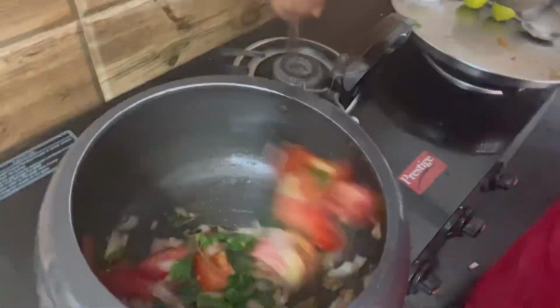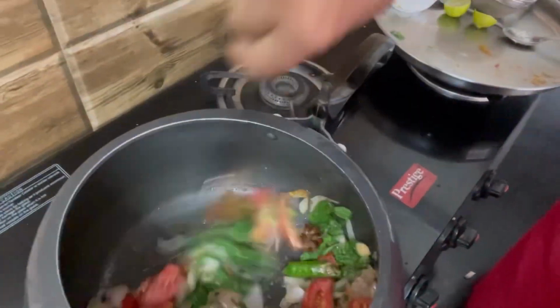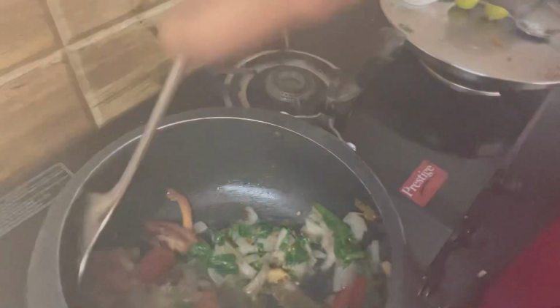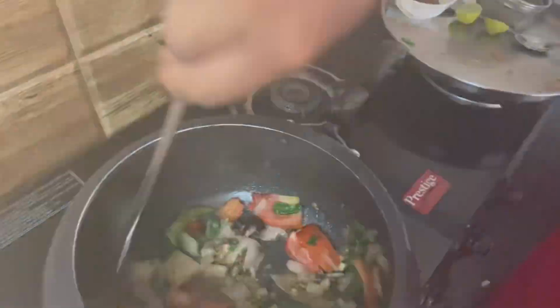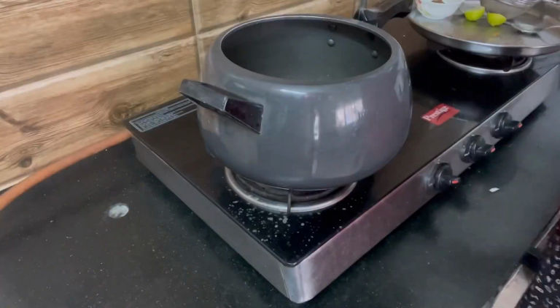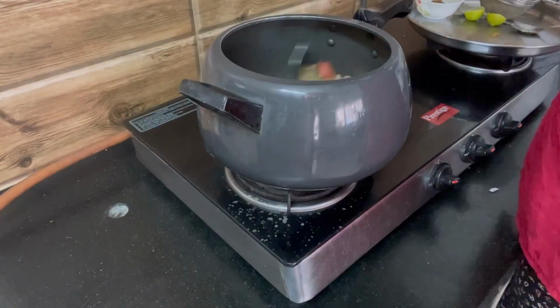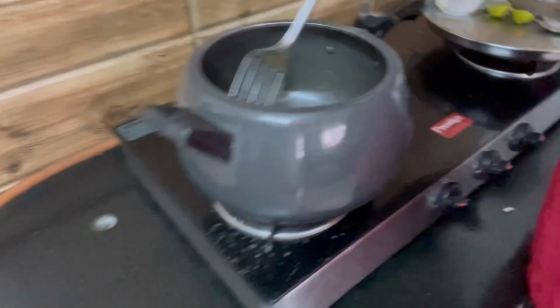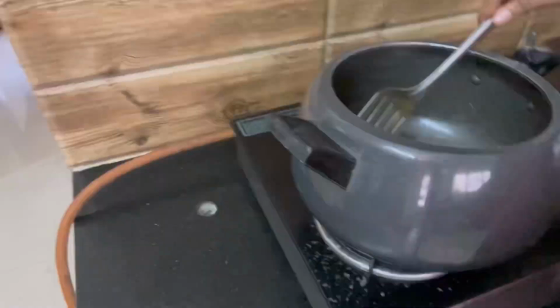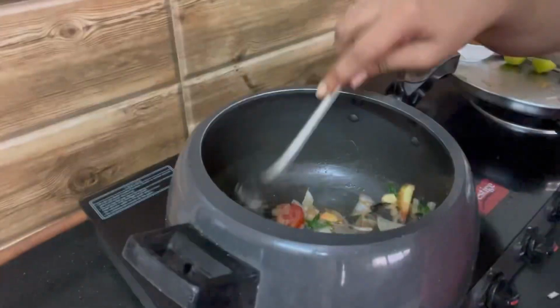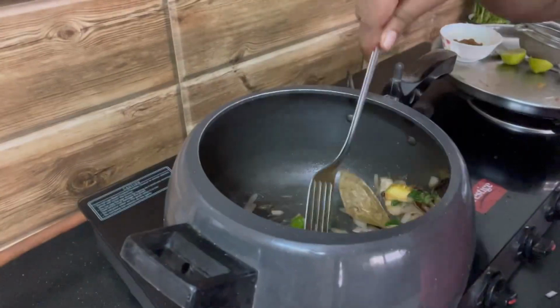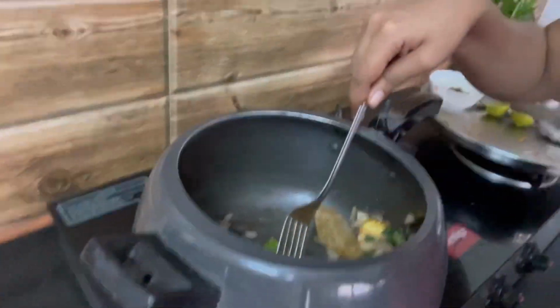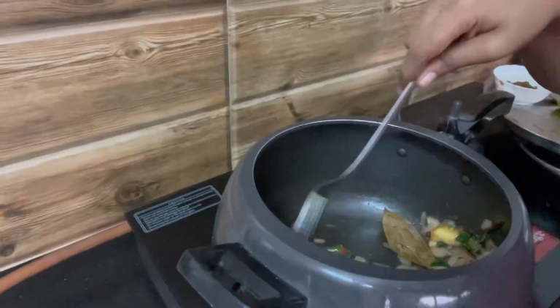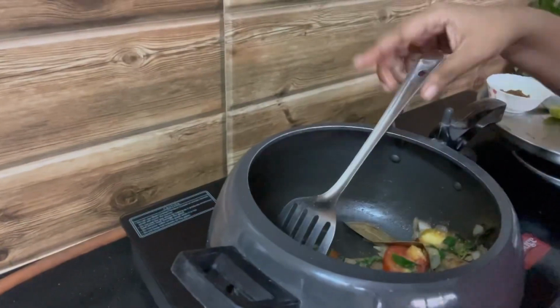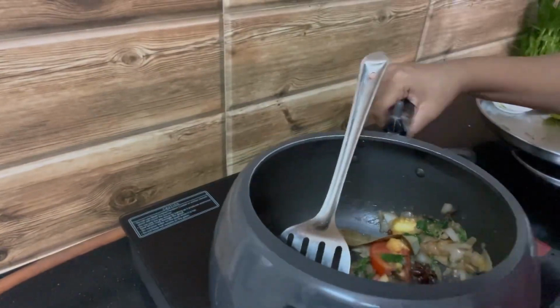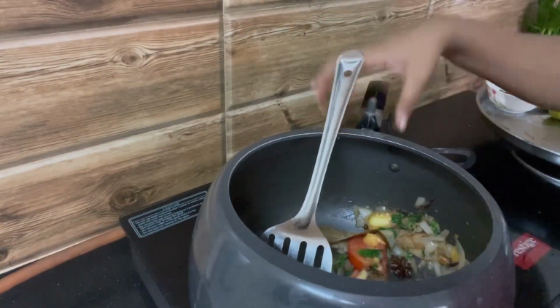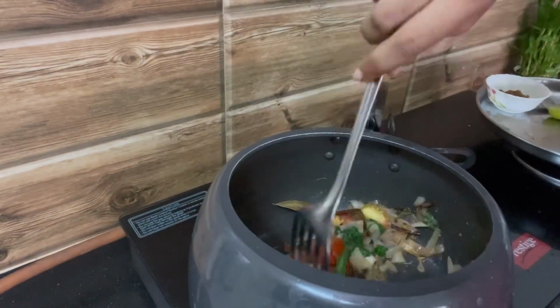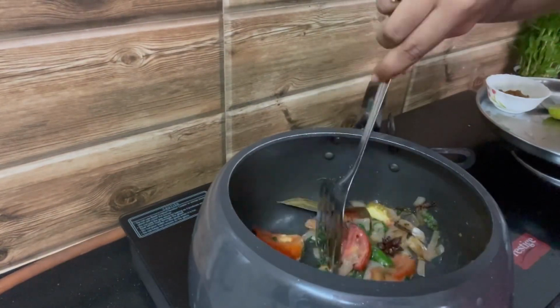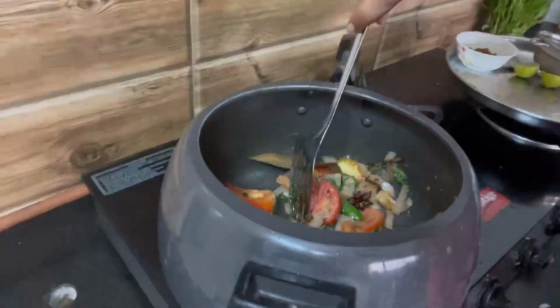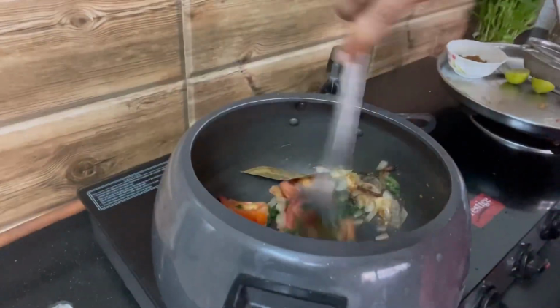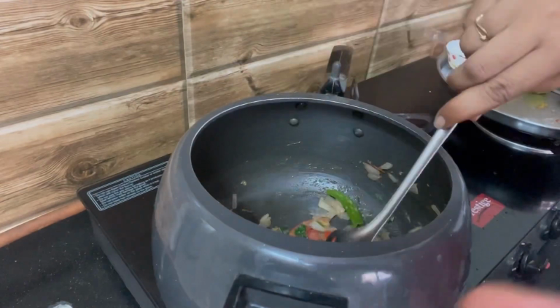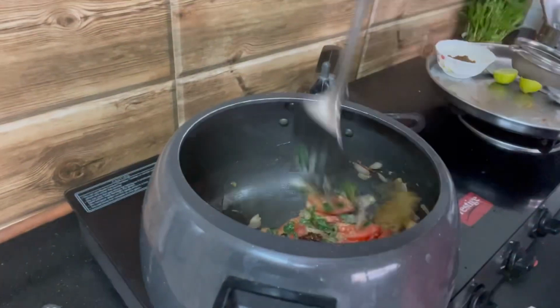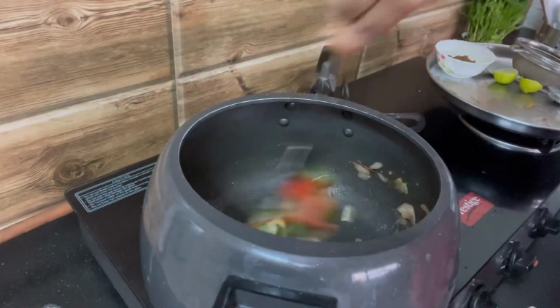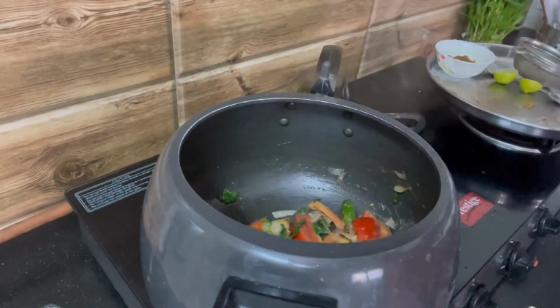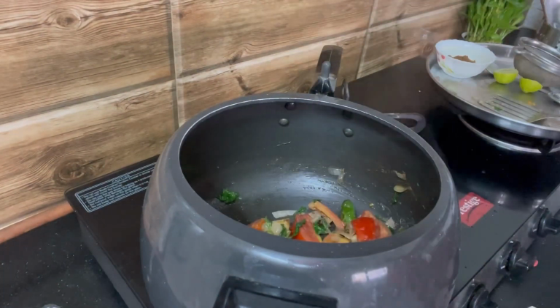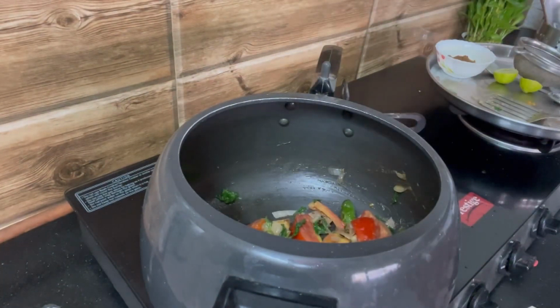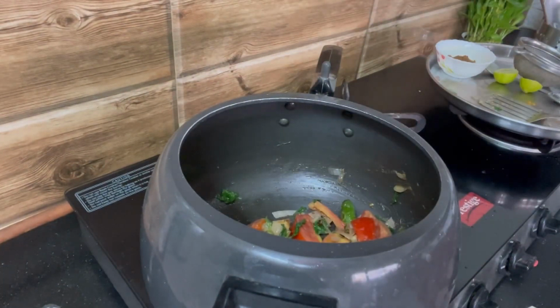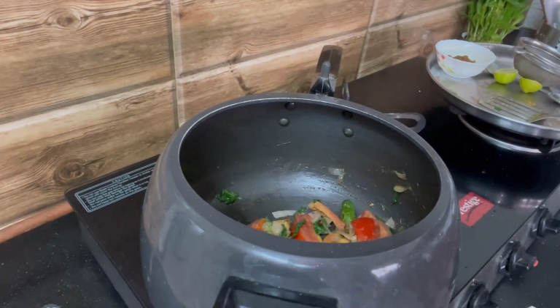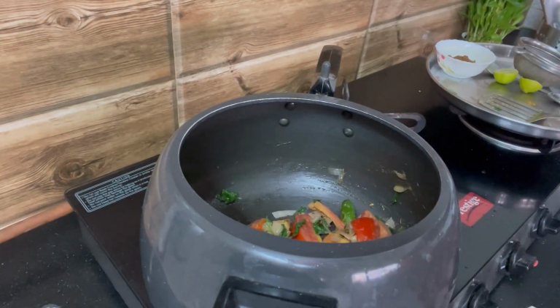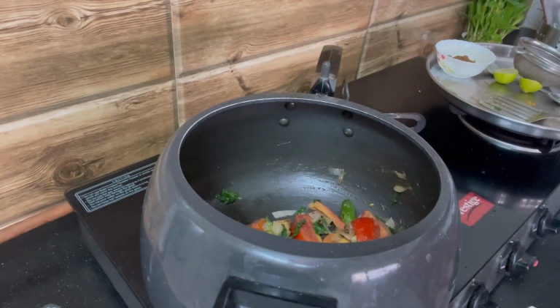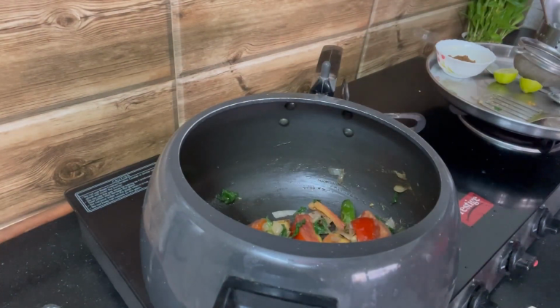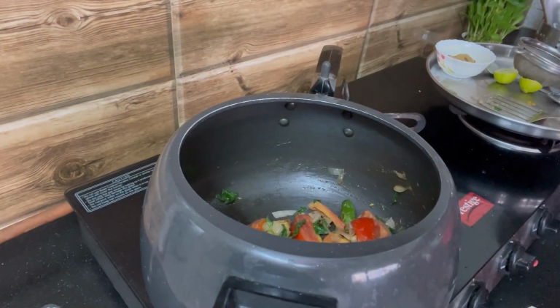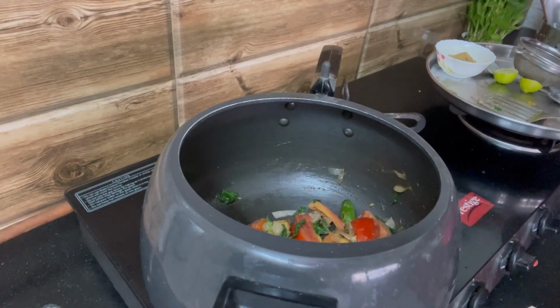Add the tomatoes, add salt, and give it a good mix. Wait till the tomatoes turn a little bit soft.